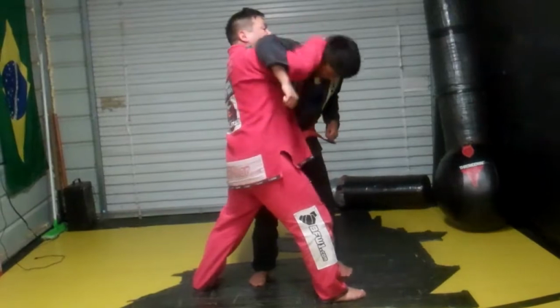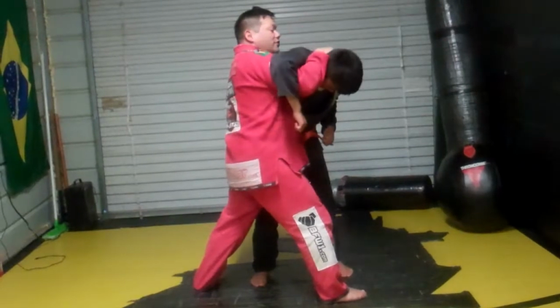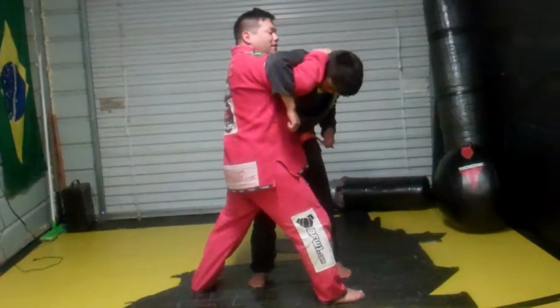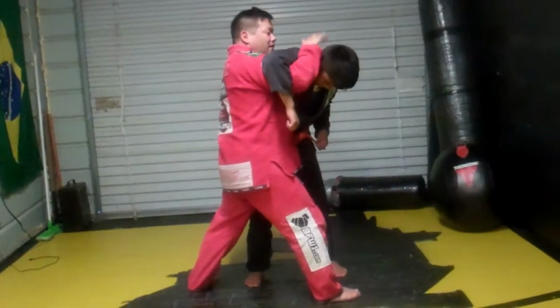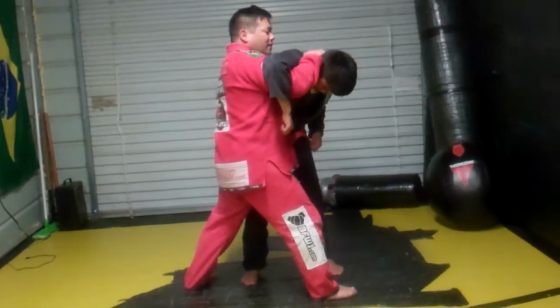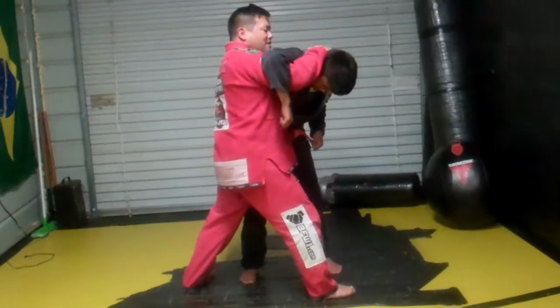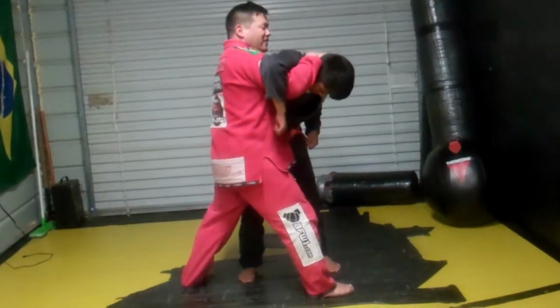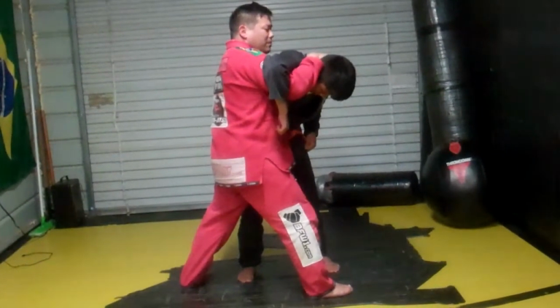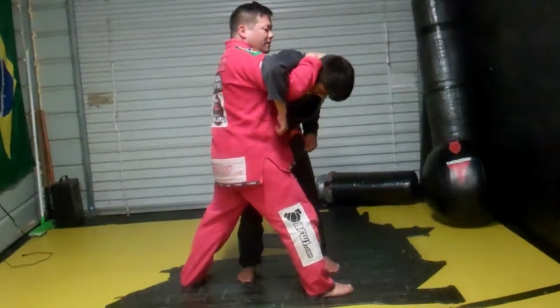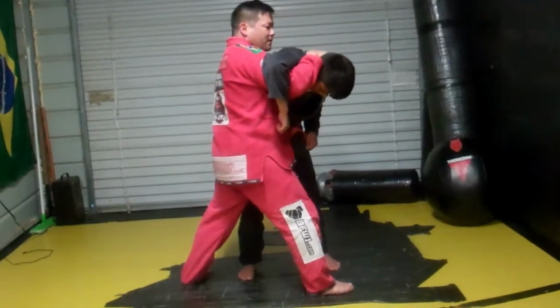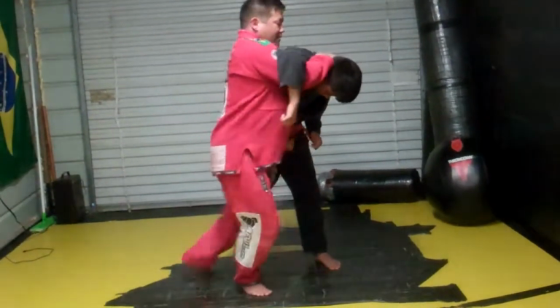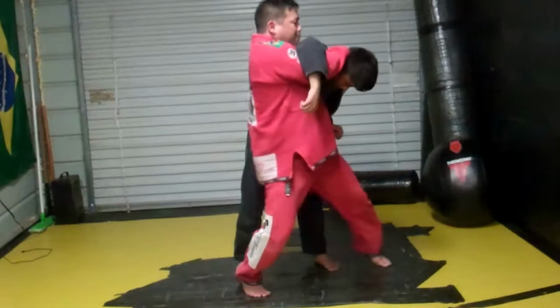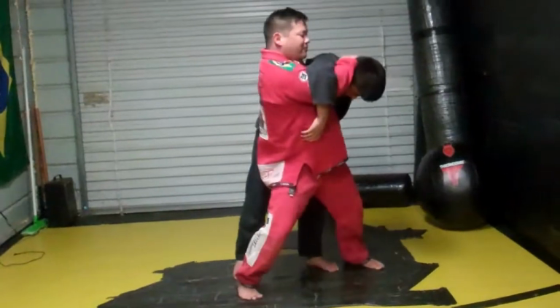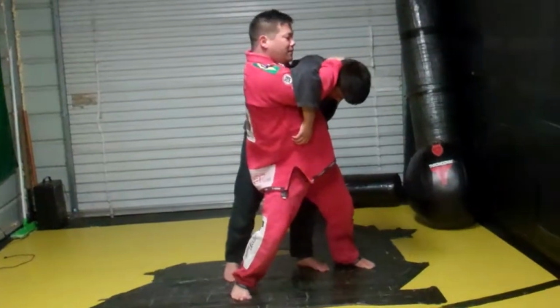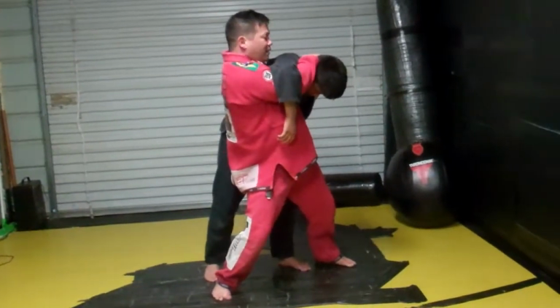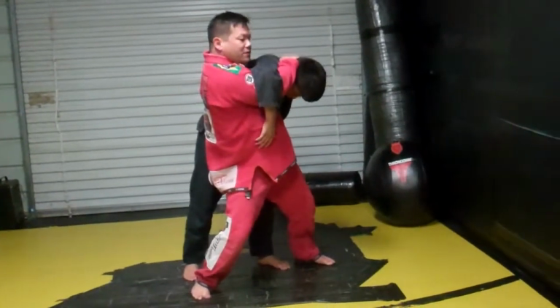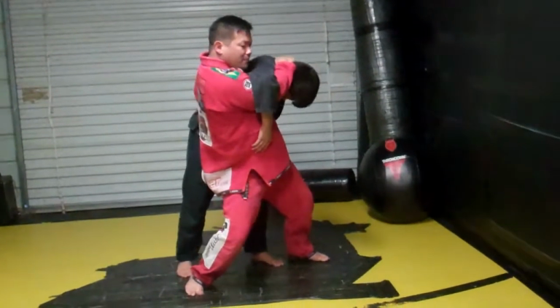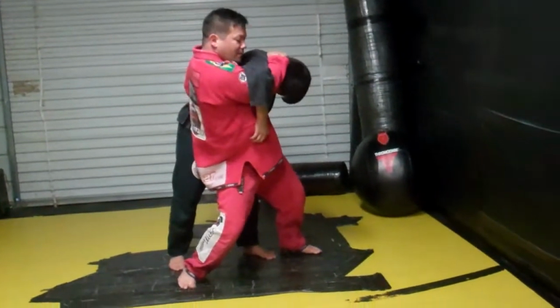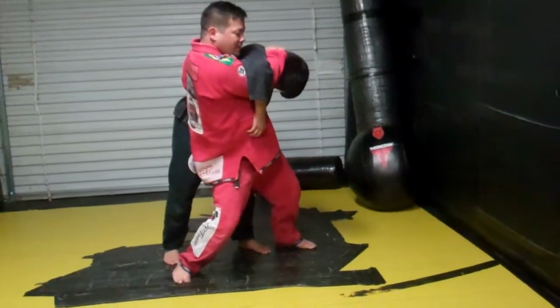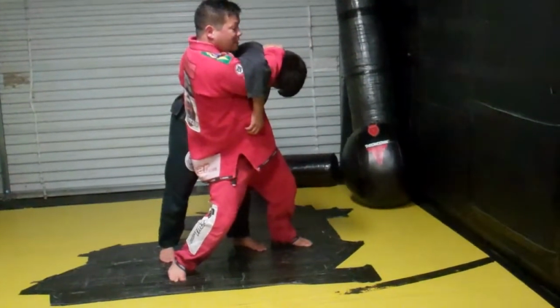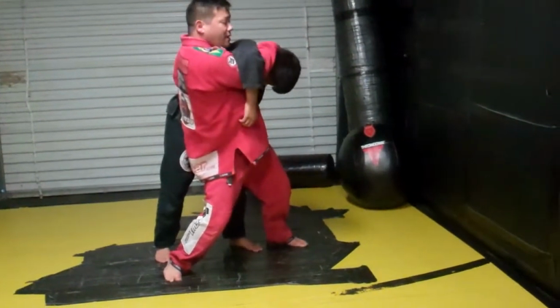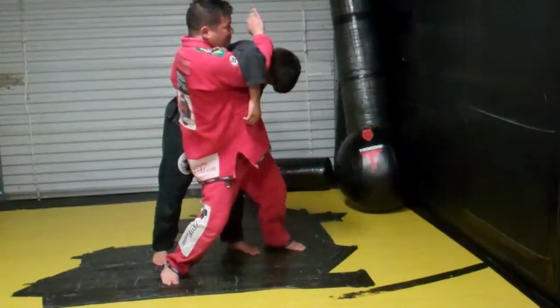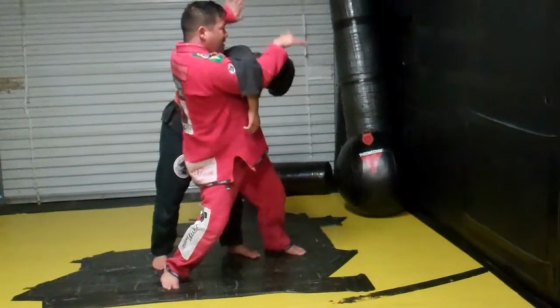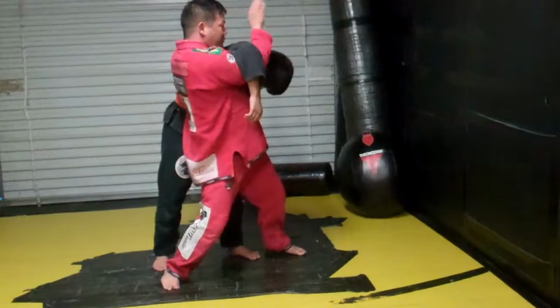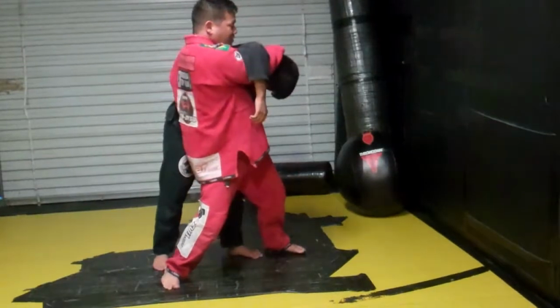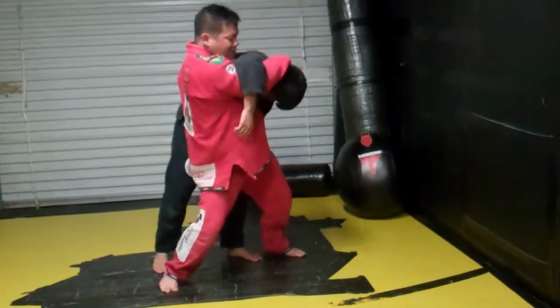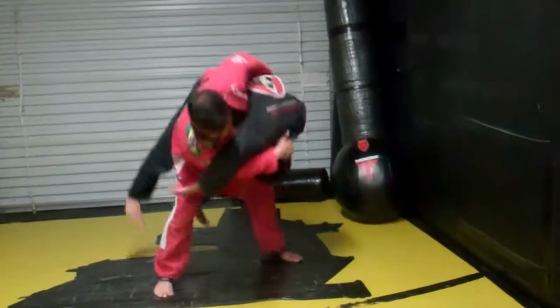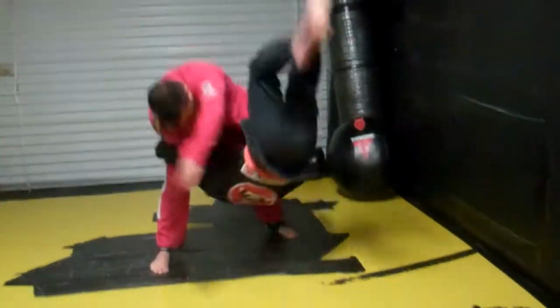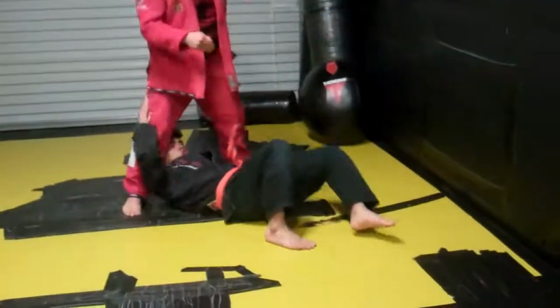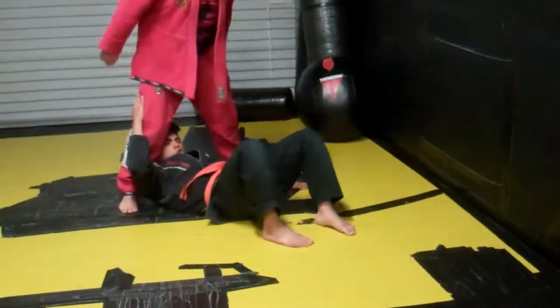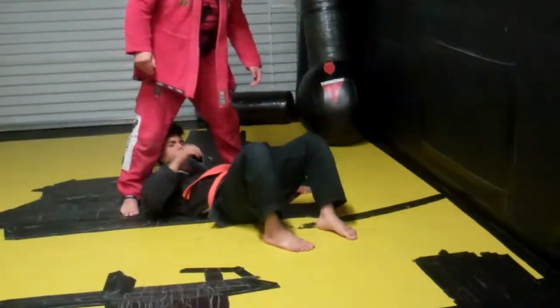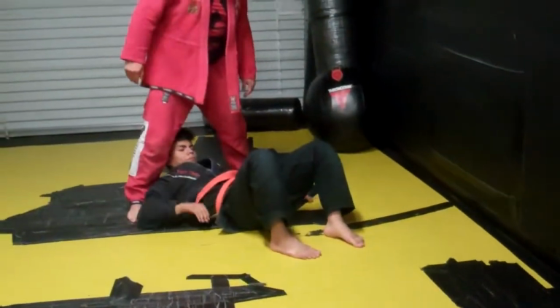Change the grip here — this is going to prevent him from posturing up. Step in front of him here, and I'm just going to bend myself and straighten. At the same time, take a wrapping motion like this — Ogoshi.